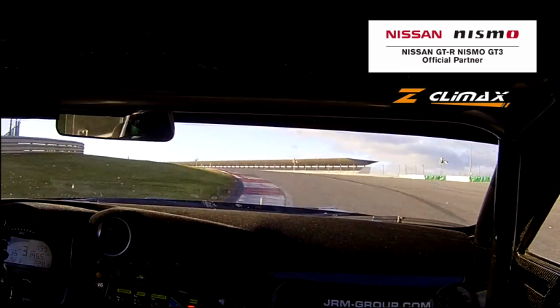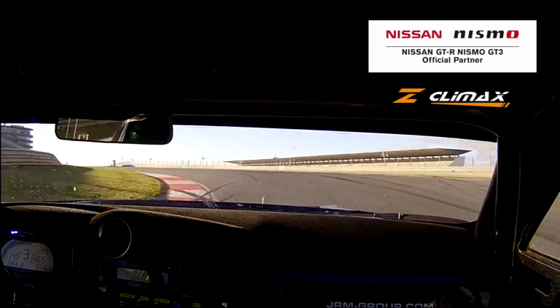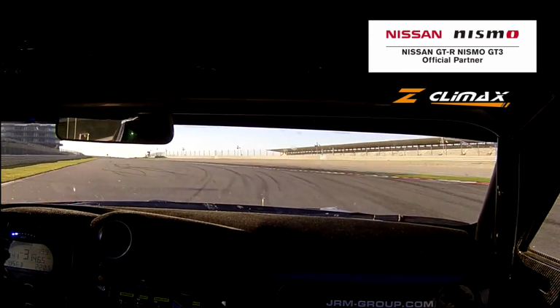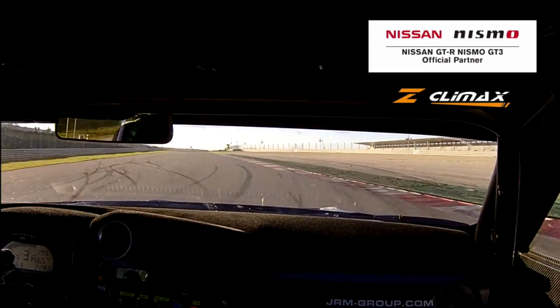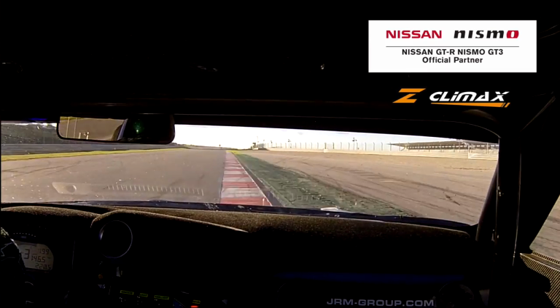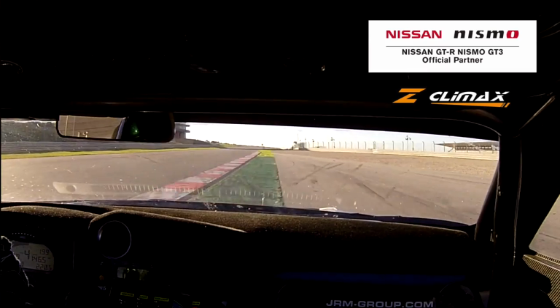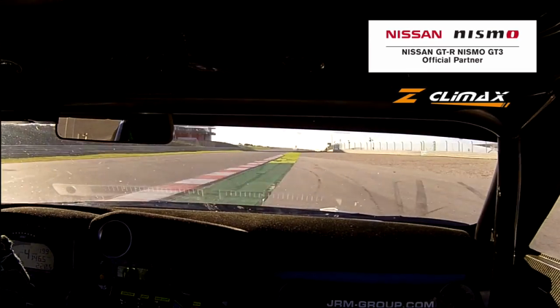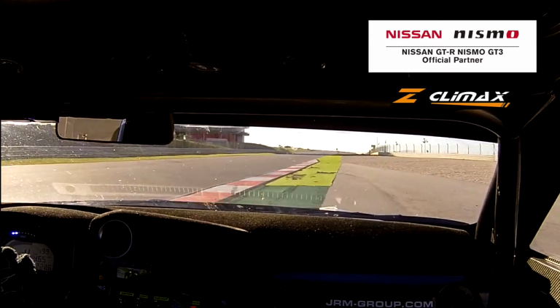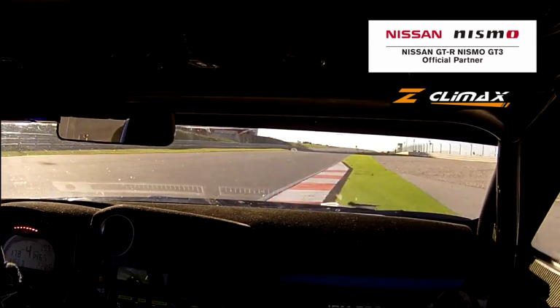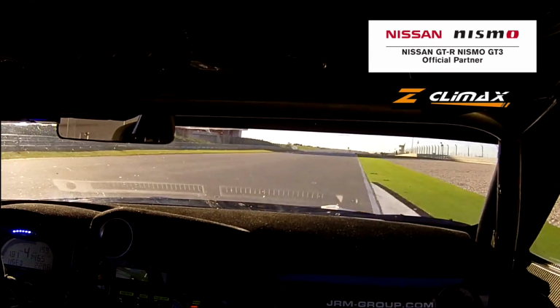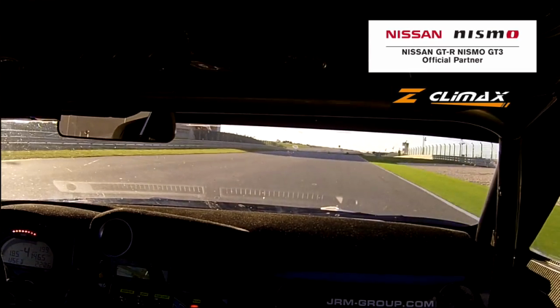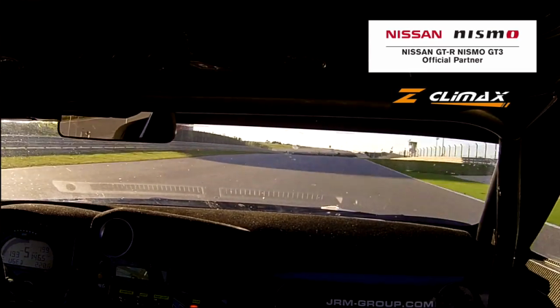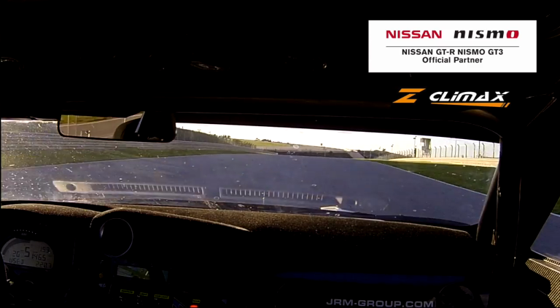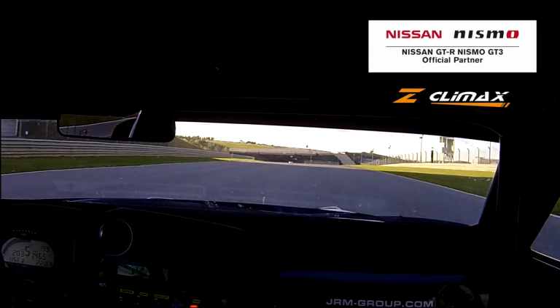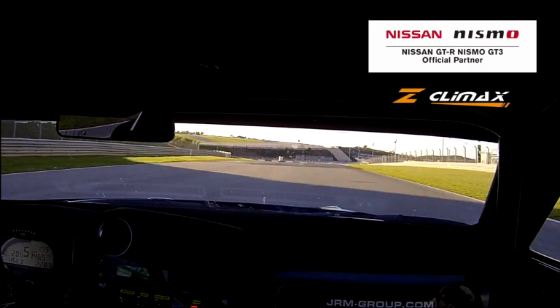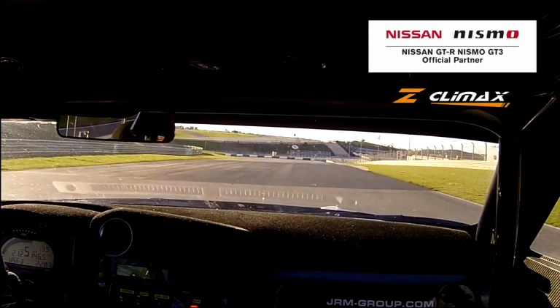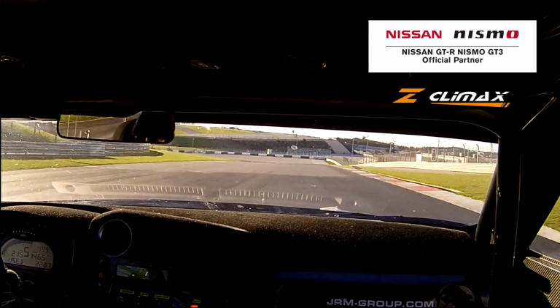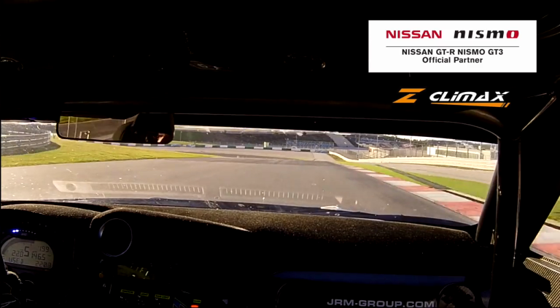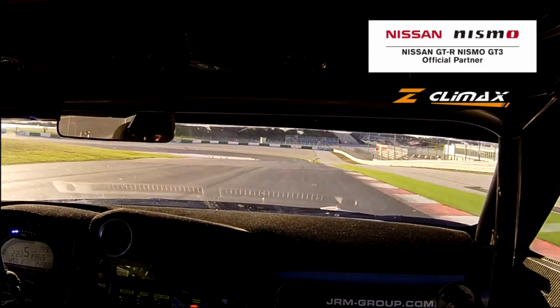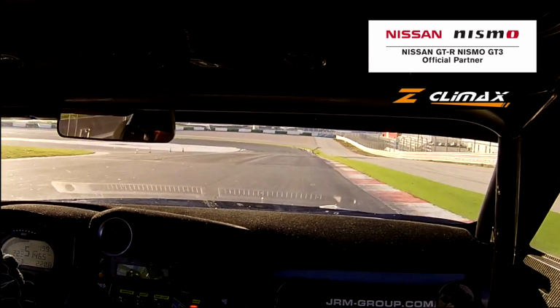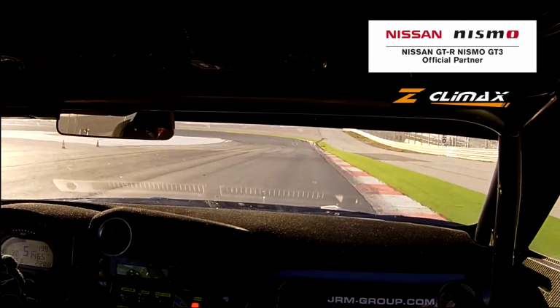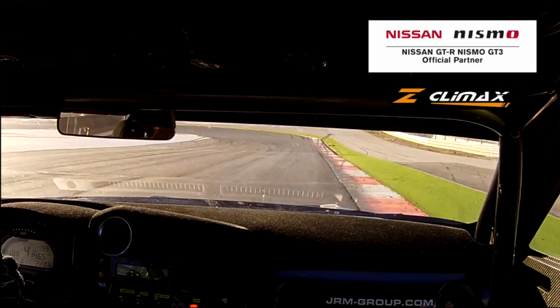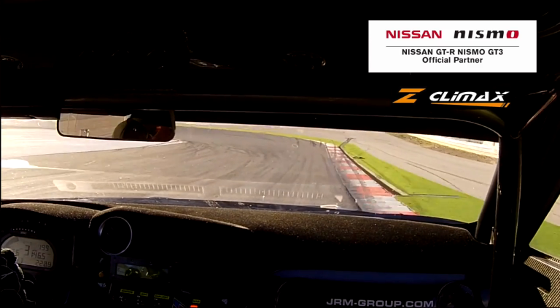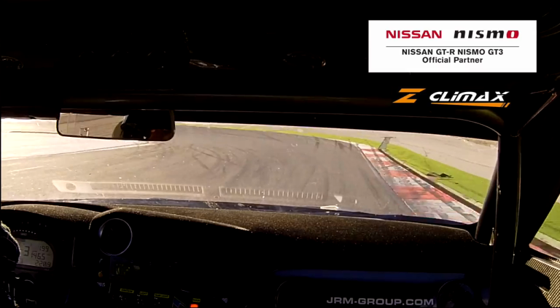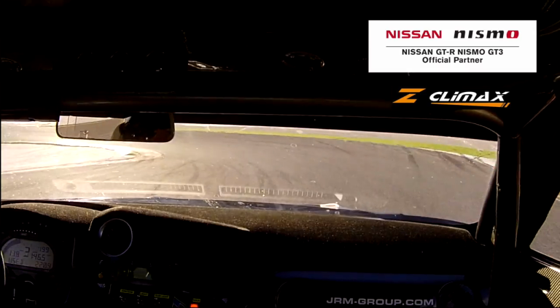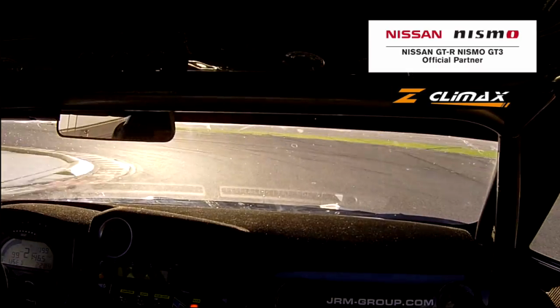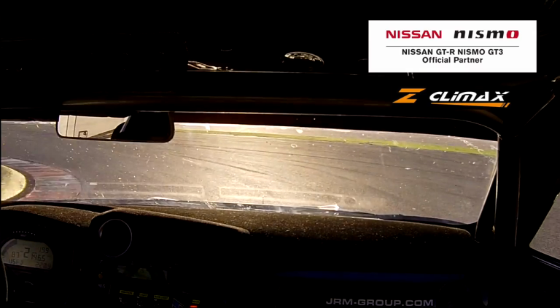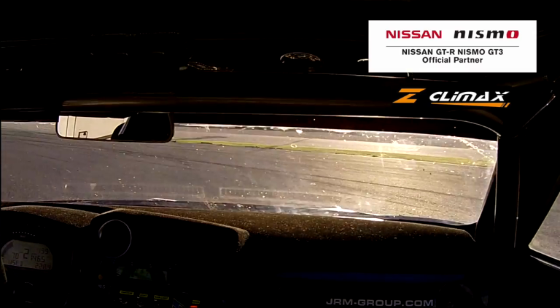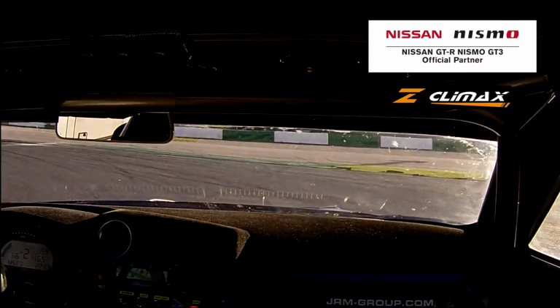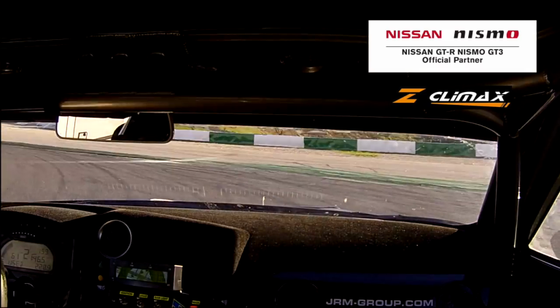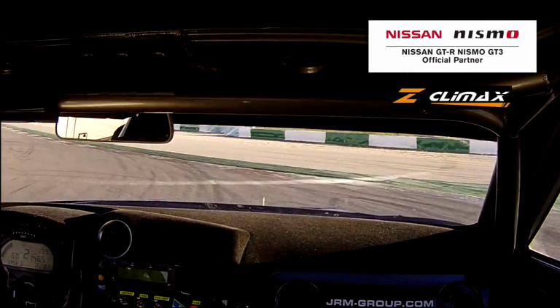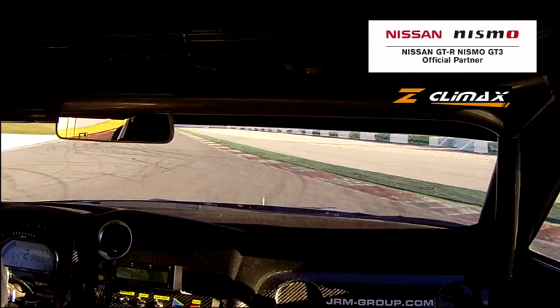Third gear, over the brow, a bit of wheel spin up to fourth gear, then we're going down to the hairpin. It's a very bumpy braking zone so the ABS is really doing its job here. Braking down to second, making sure we get a good turn in and a good line out because it's uphill.